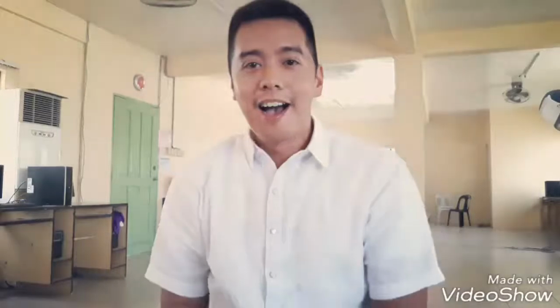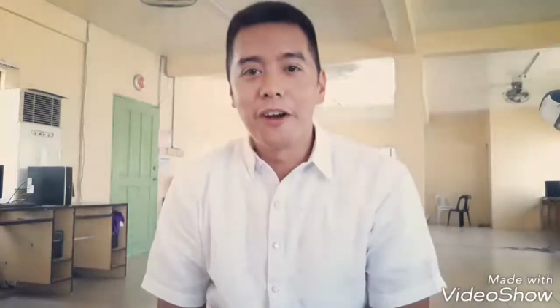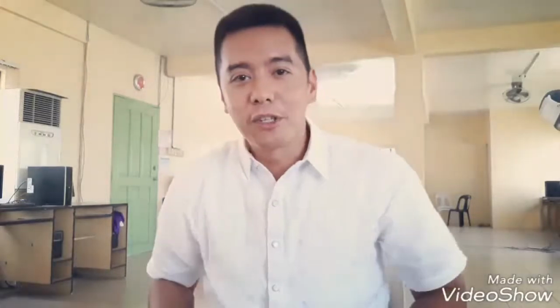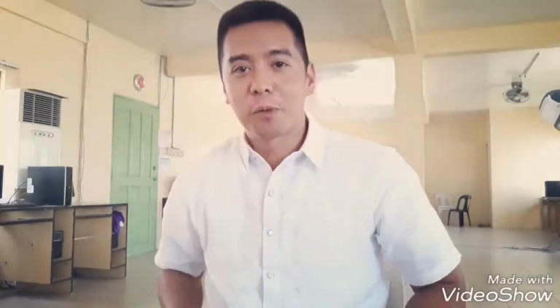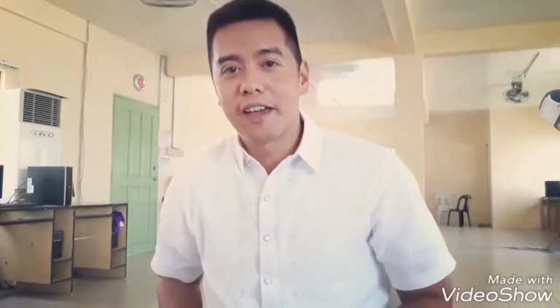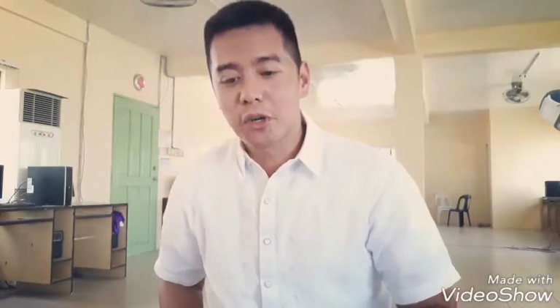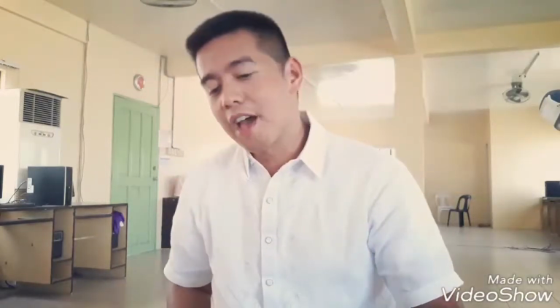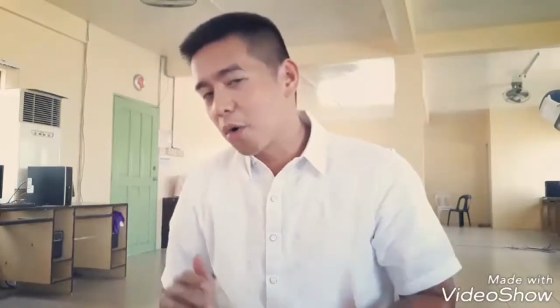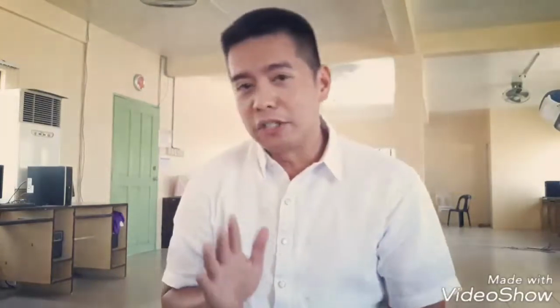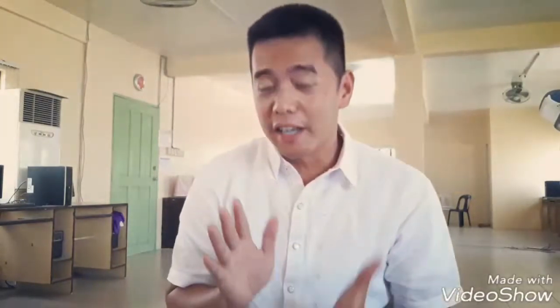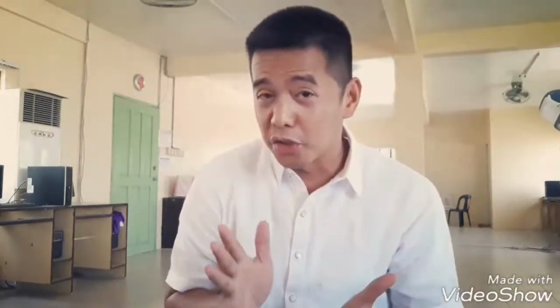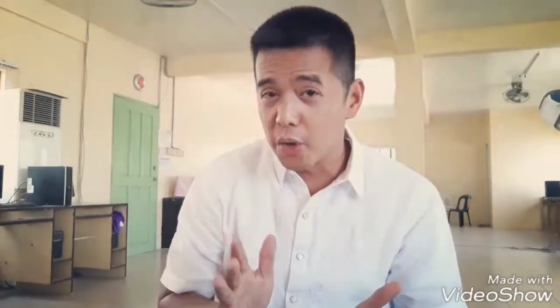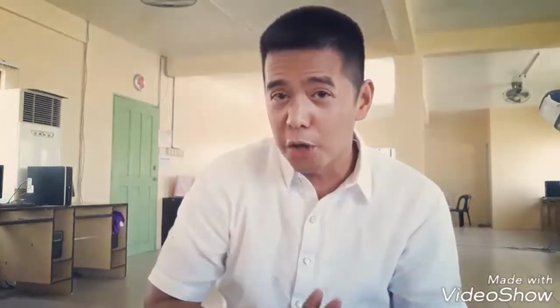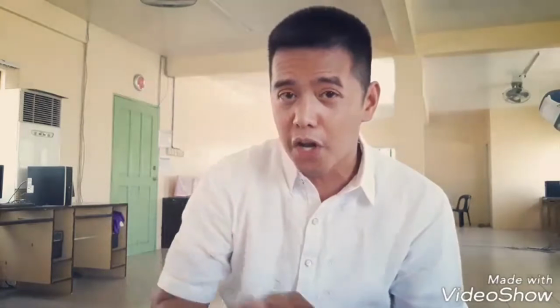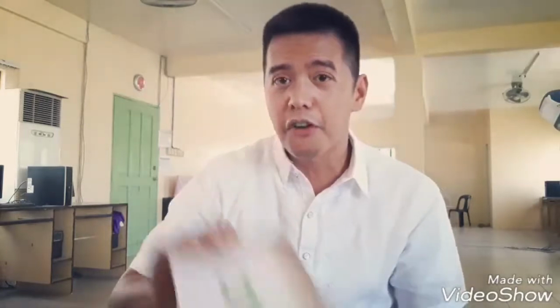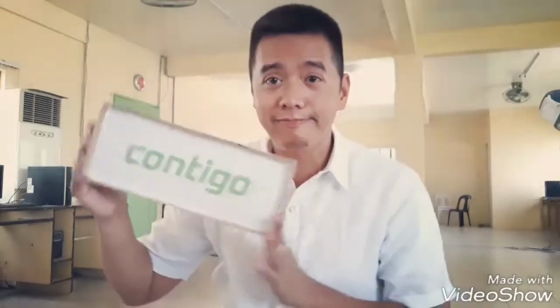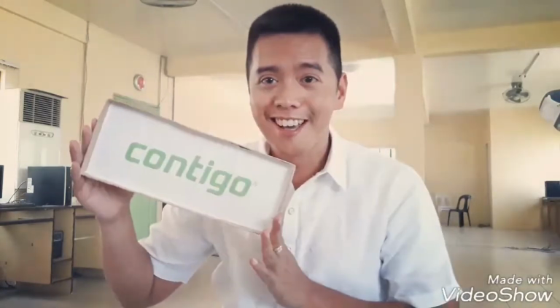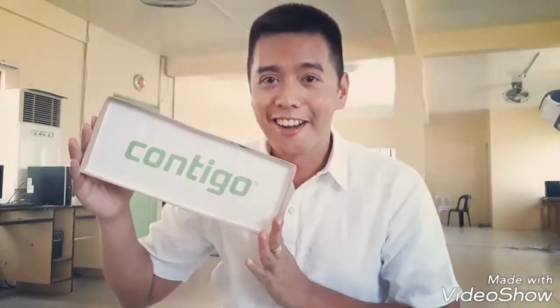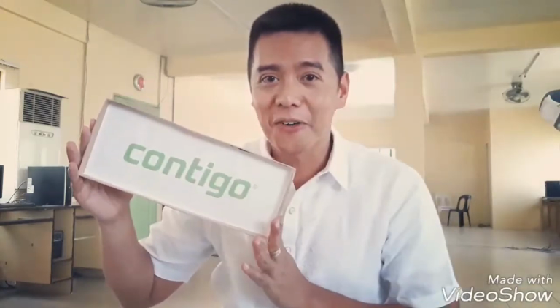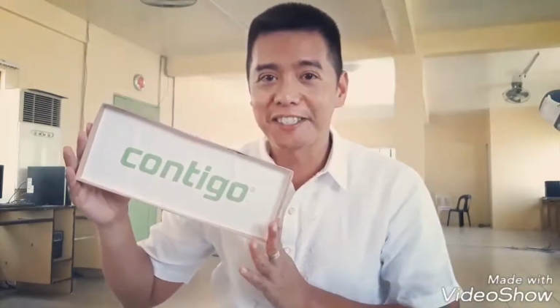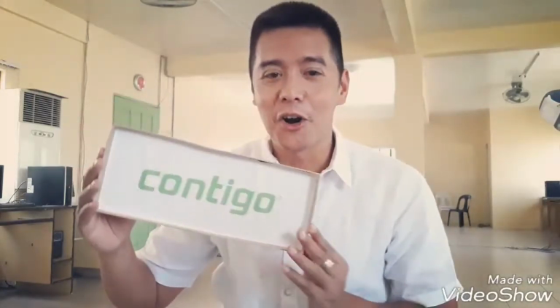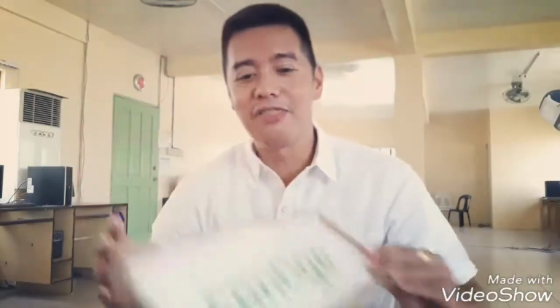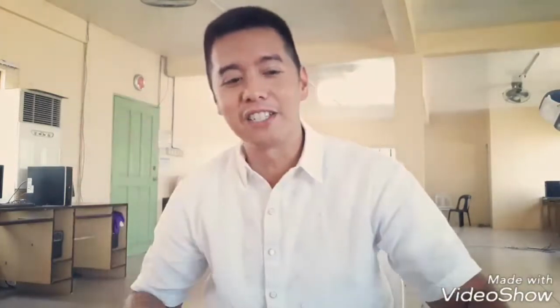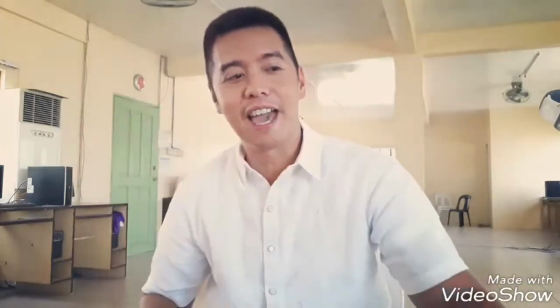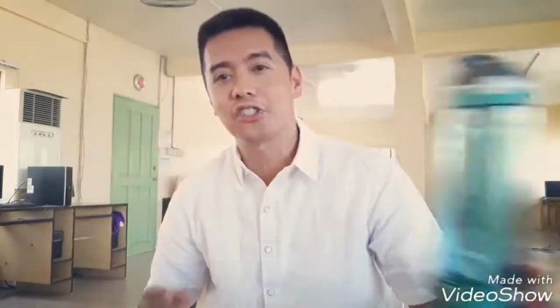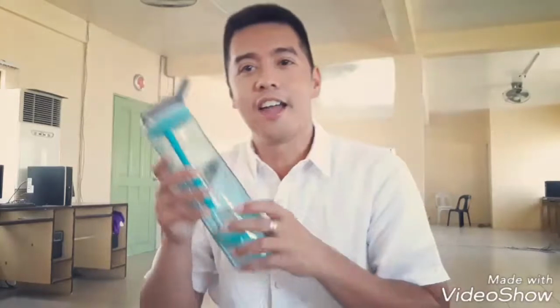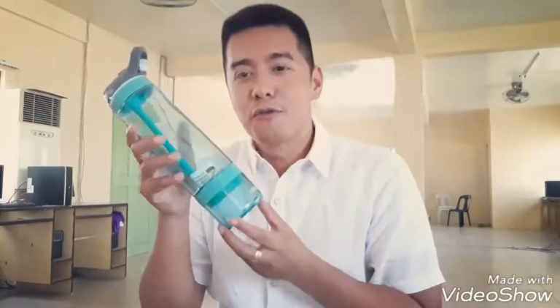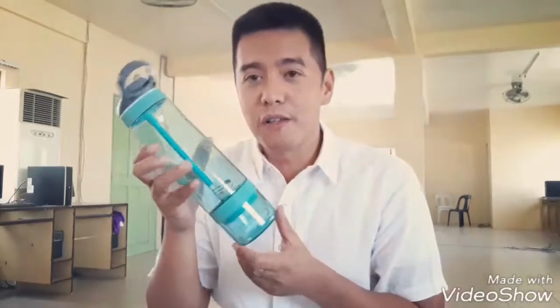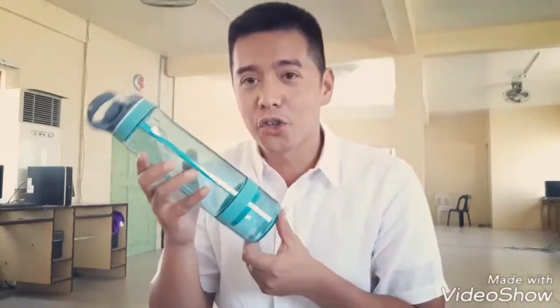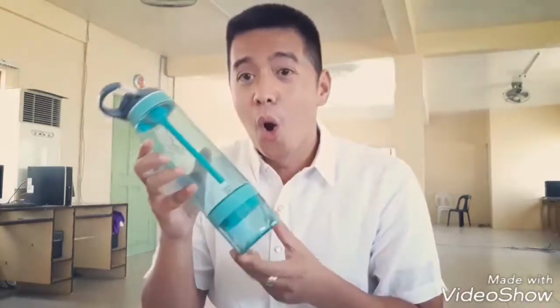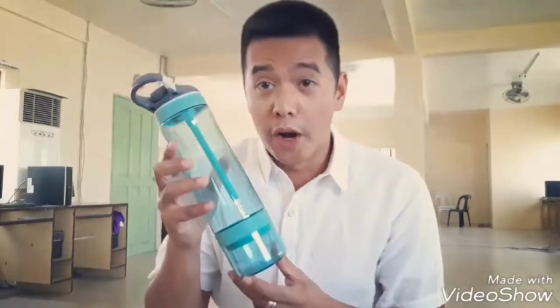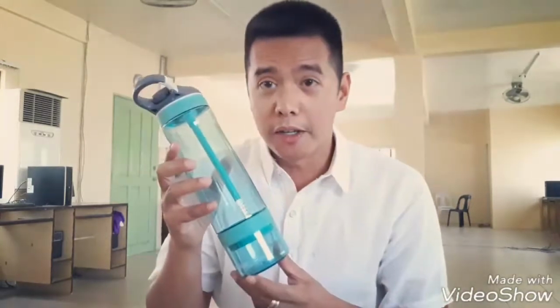Hi everyone, Angelo the Explorer here. So right now I'm going to introduce to you a new product from Contigo. And this is the Ashland Fruit Infuser Water Bottle.